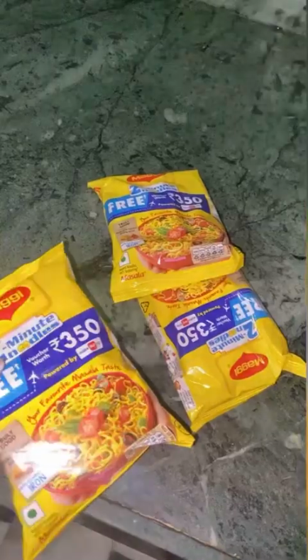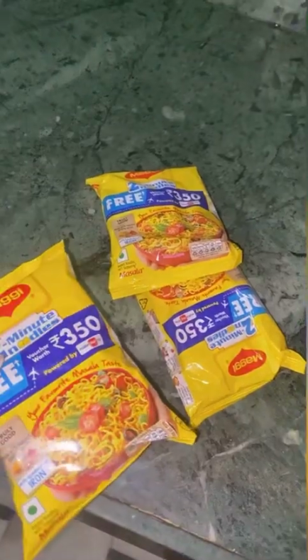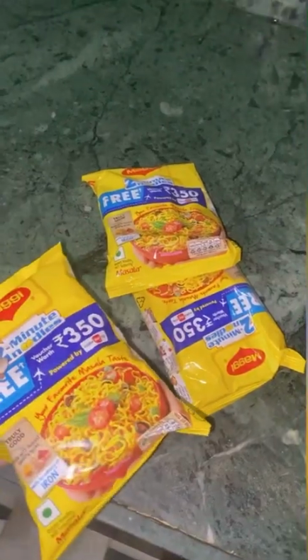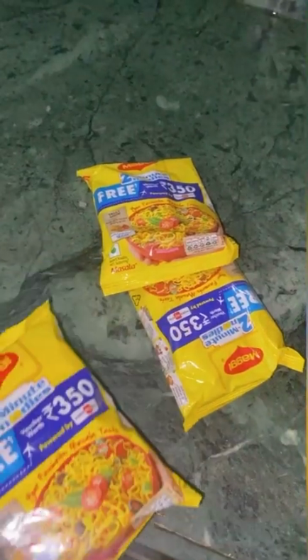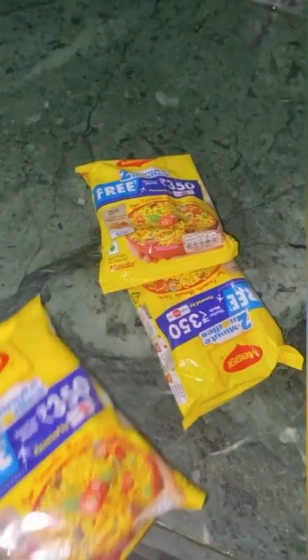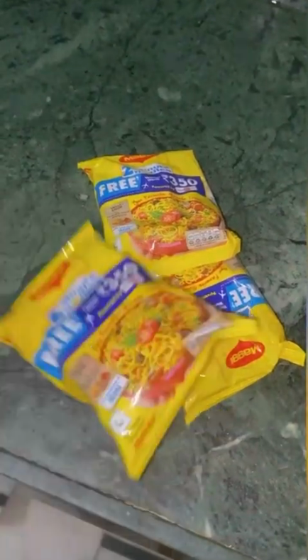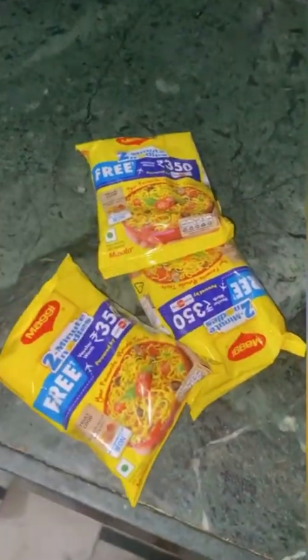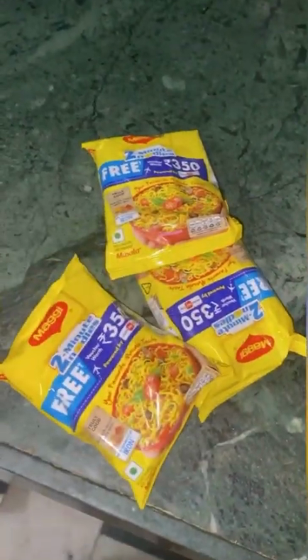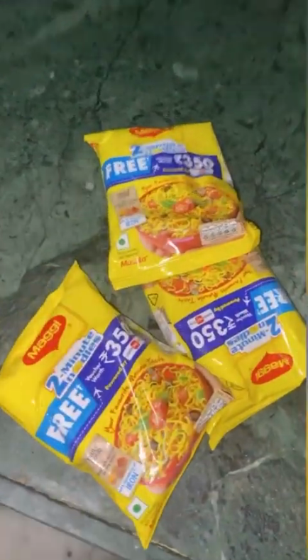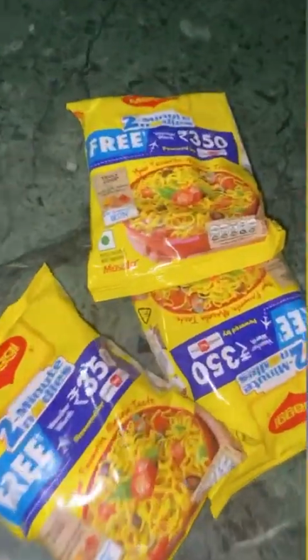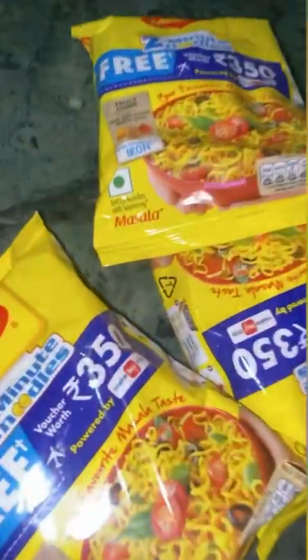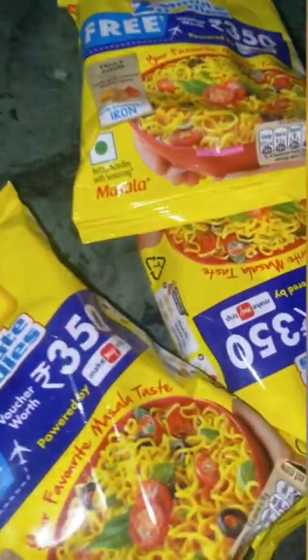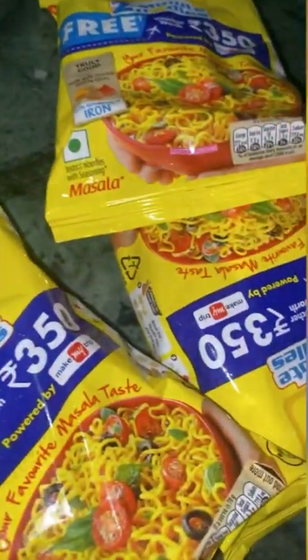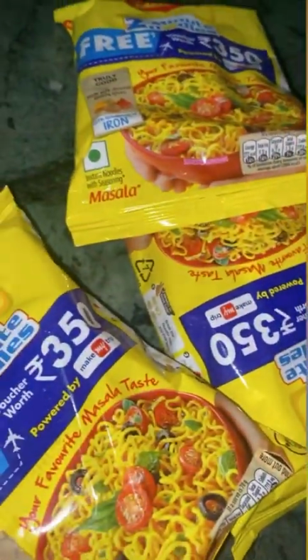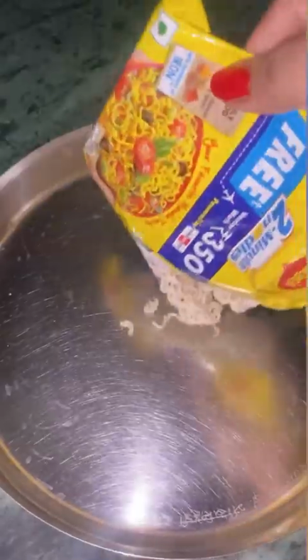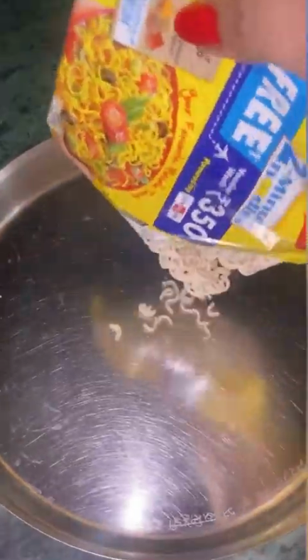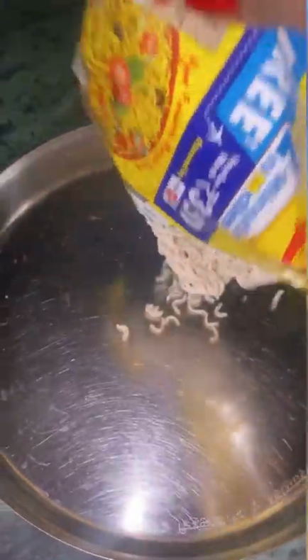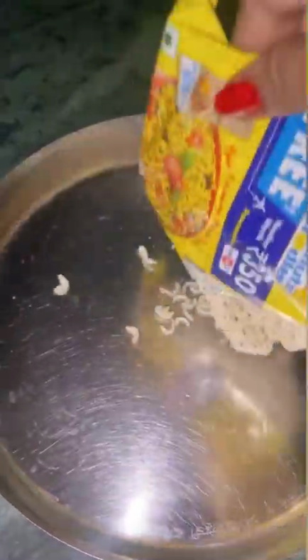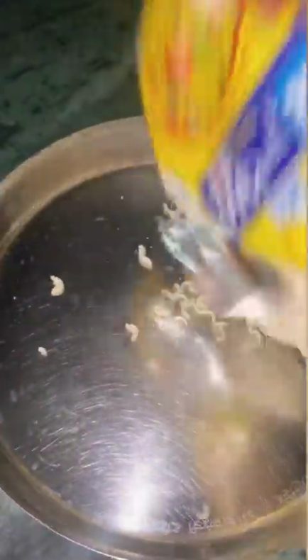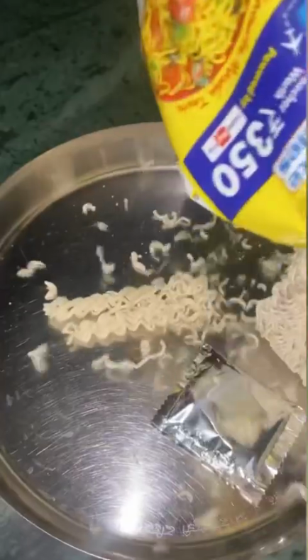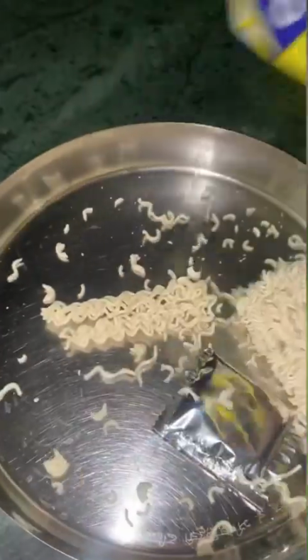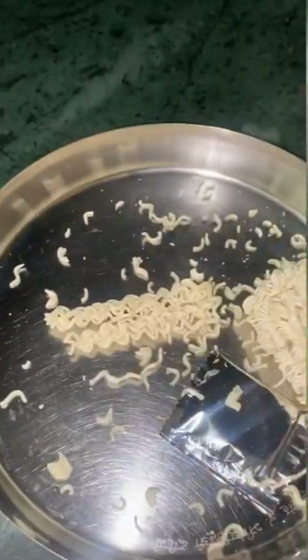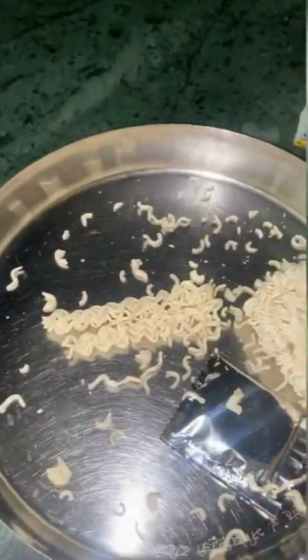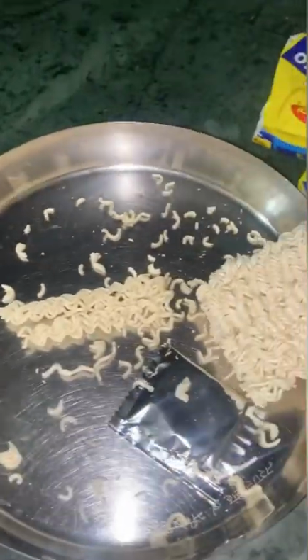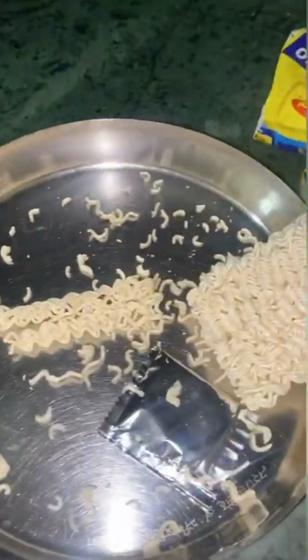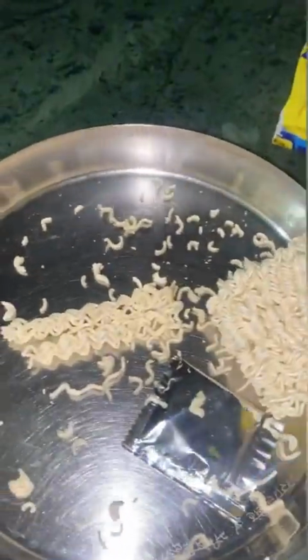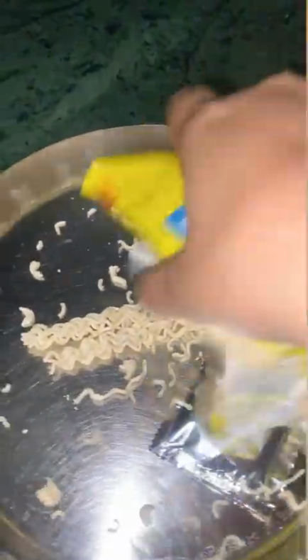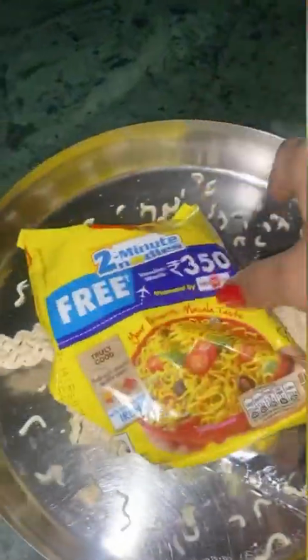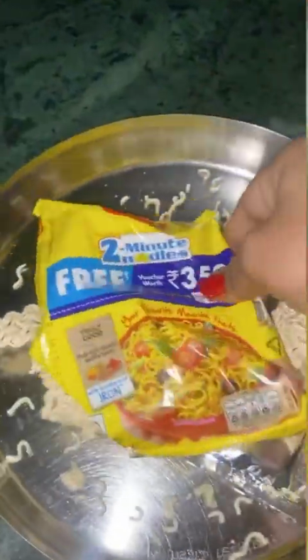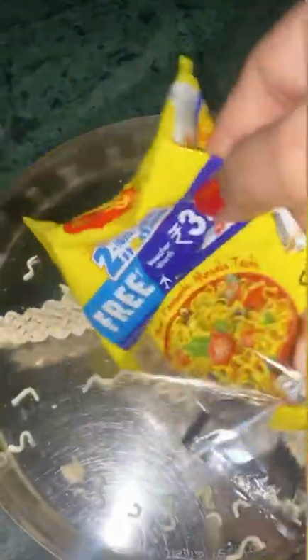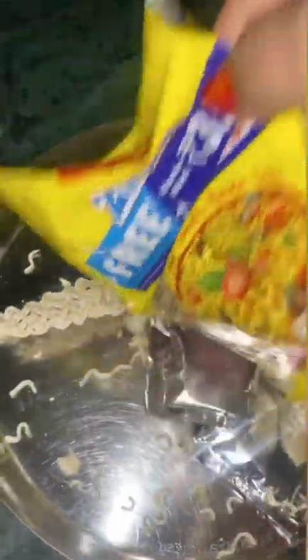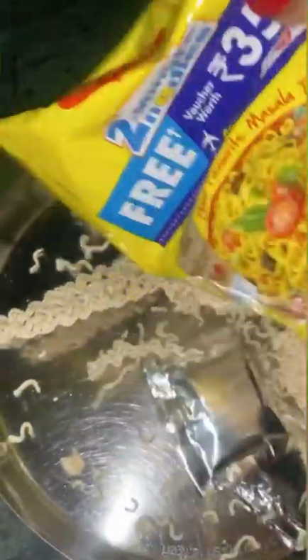Welcome to my YouTube channel. Today I will make a lot of Maggi because we are 3 people. I have 3 packets of Maggi and I have opened all 3 packets.